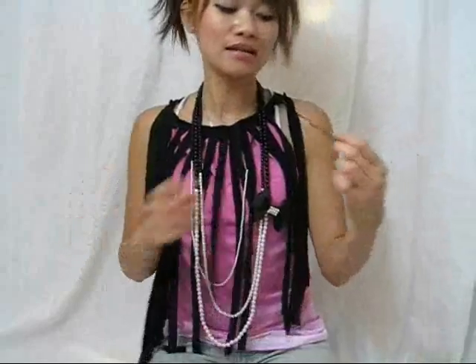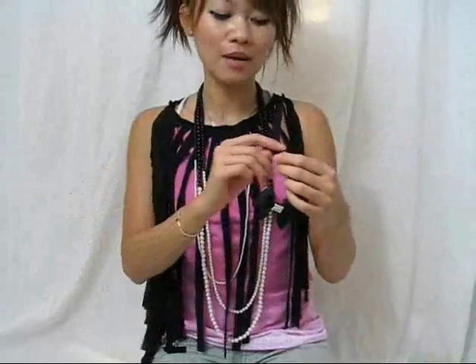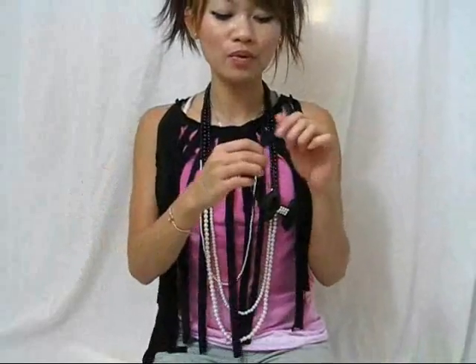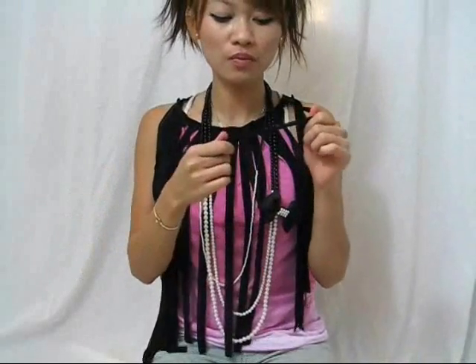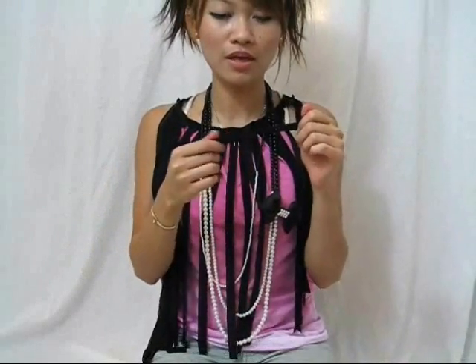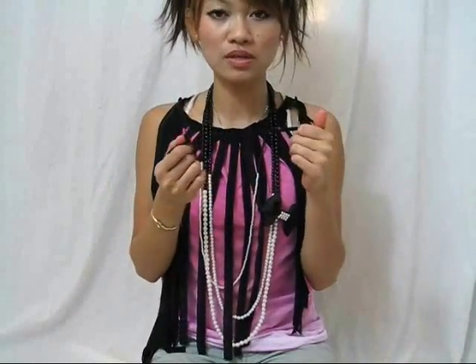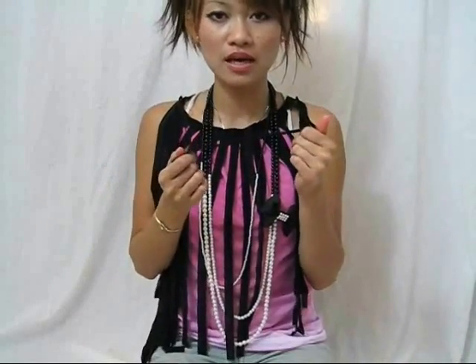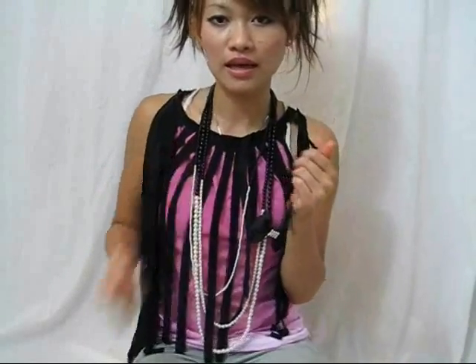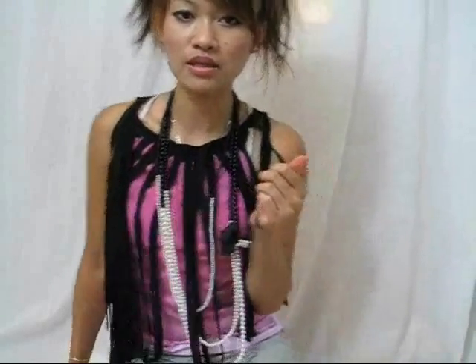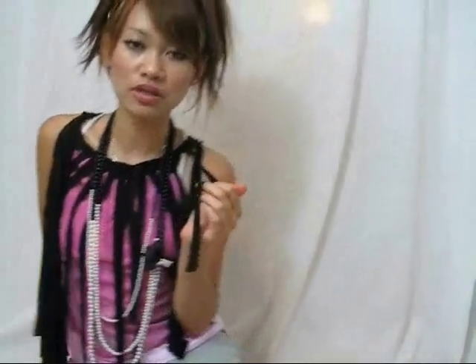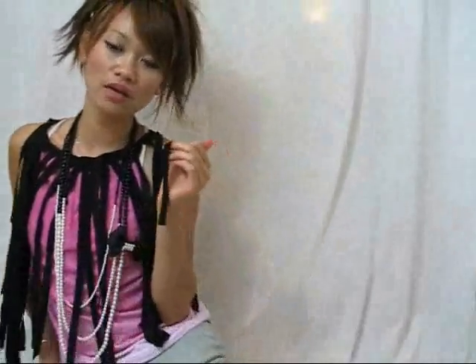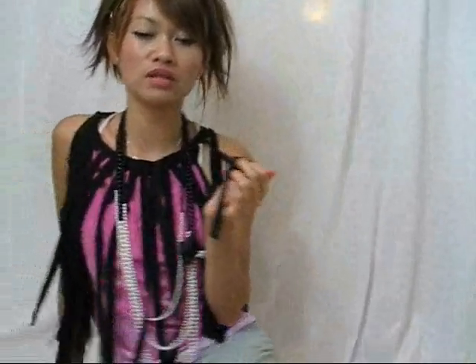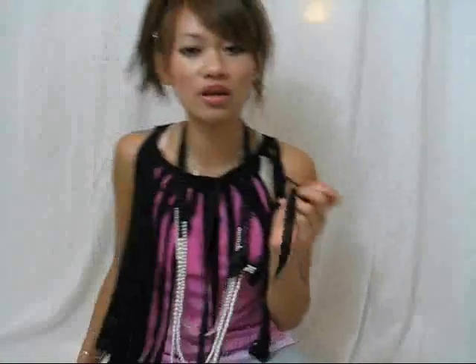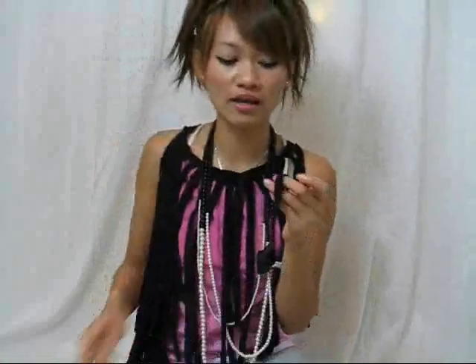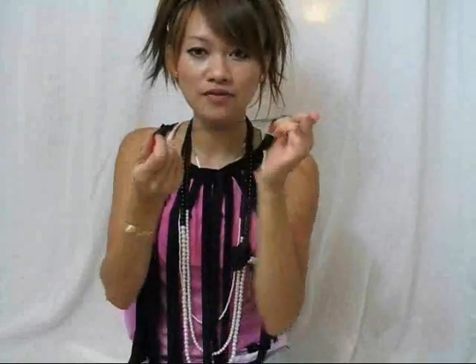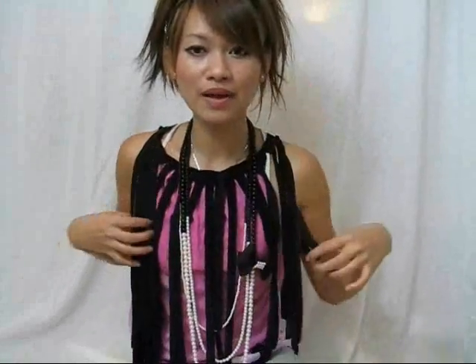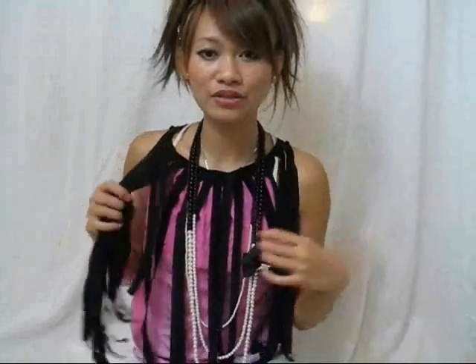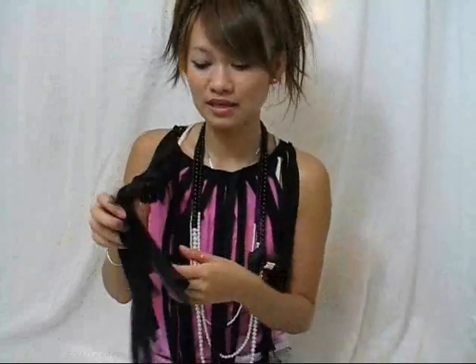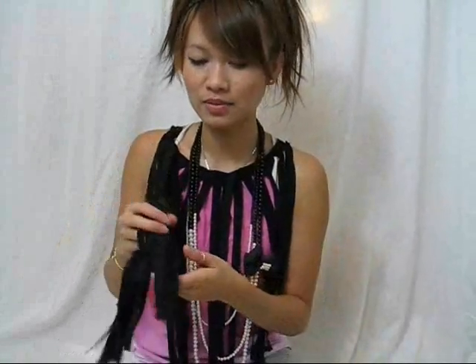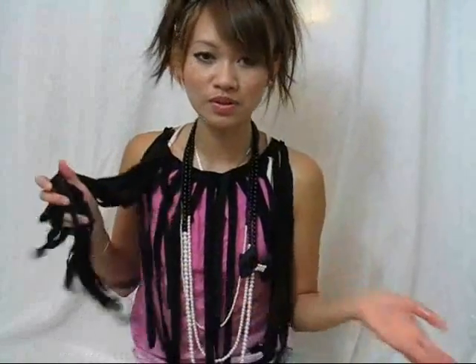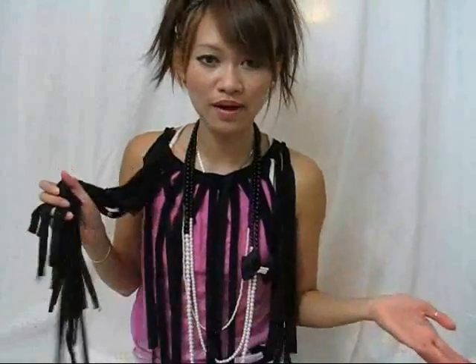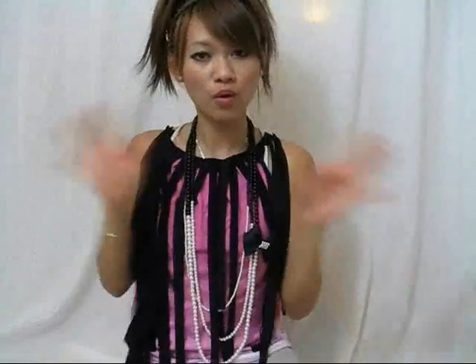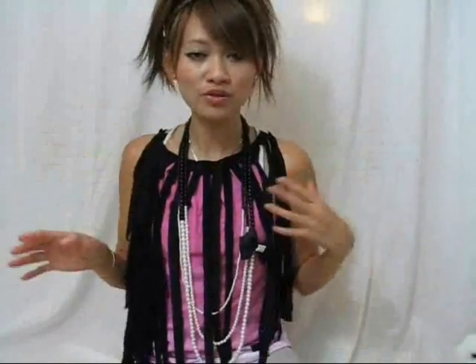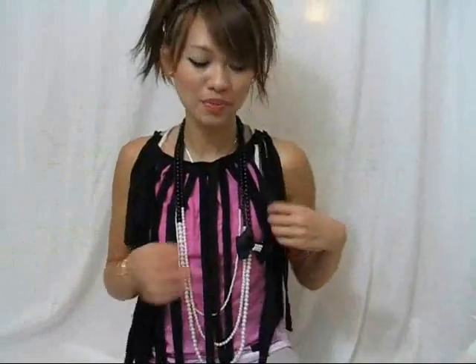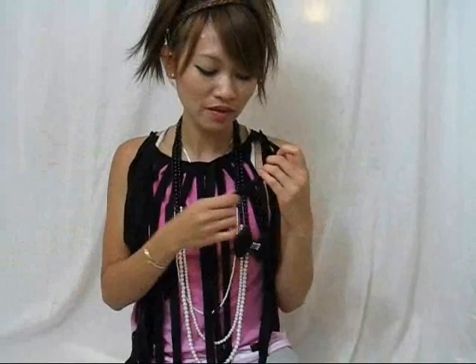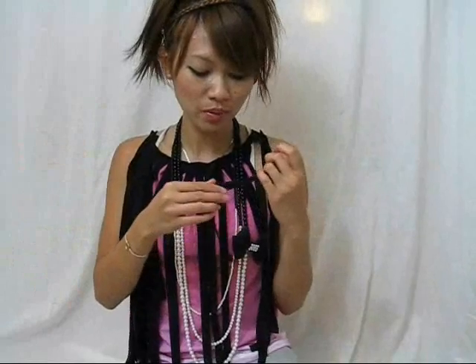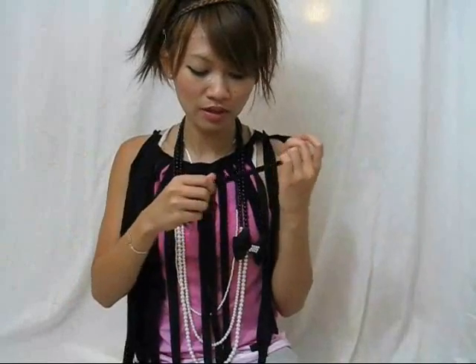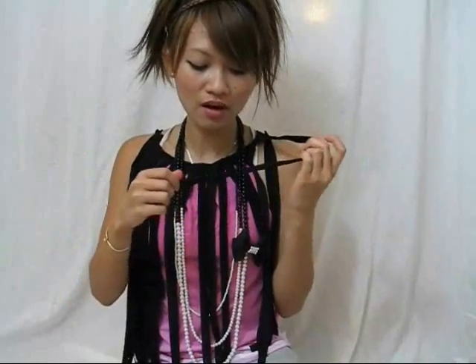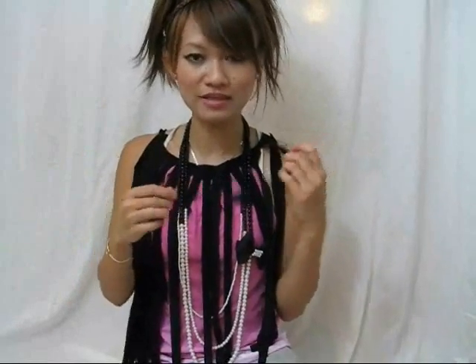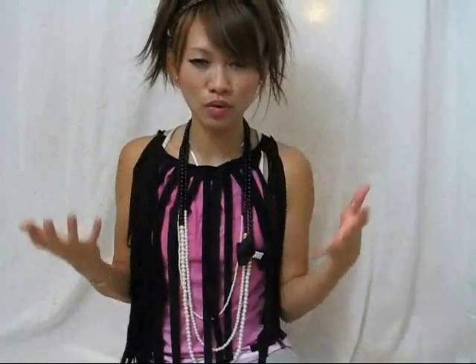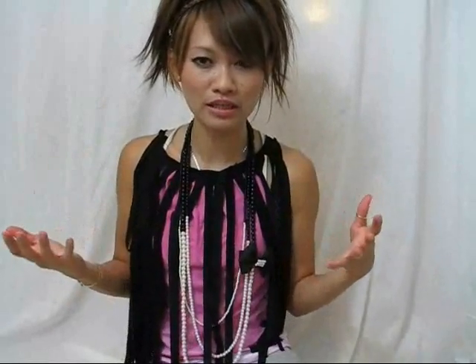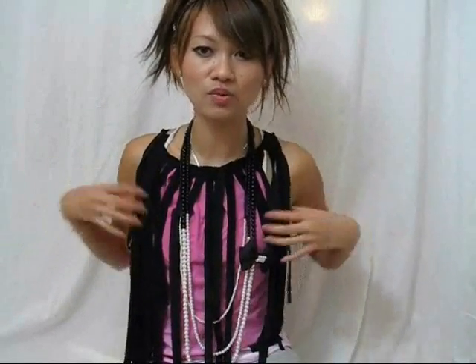I wouldn't recommend using a t-shirt knit or t-shirt cotton. This fabric is actually swimsuit wear, 4-way stretch, but even if you pull on it really hard, it doesn't roll like a t-shirt would.